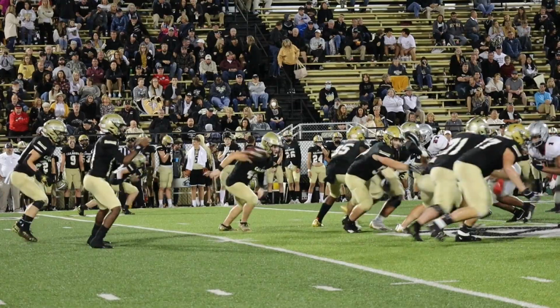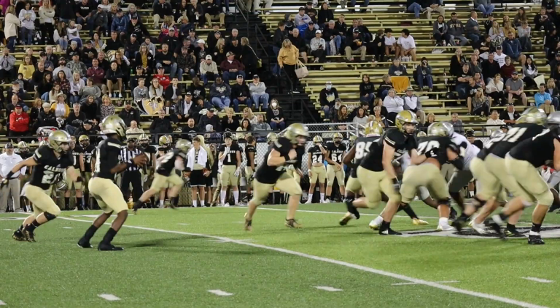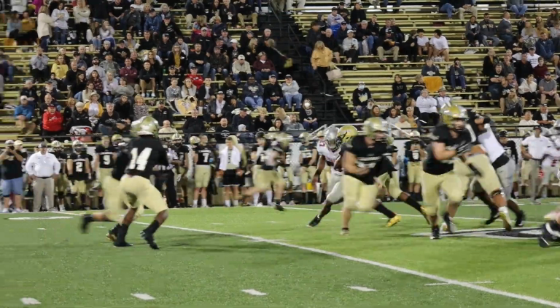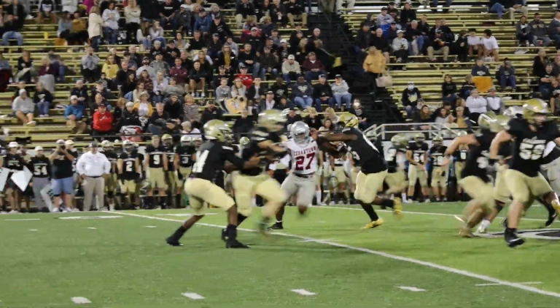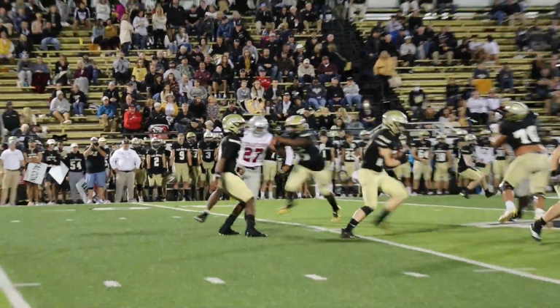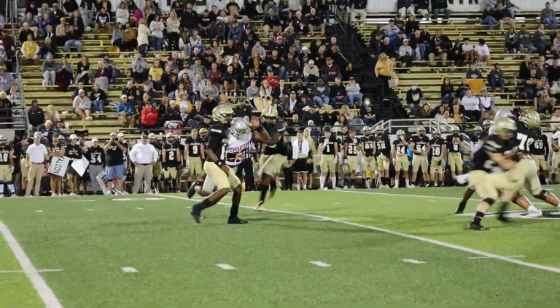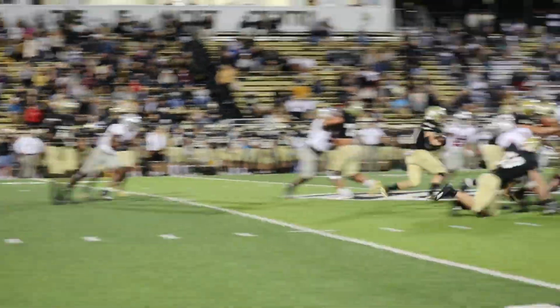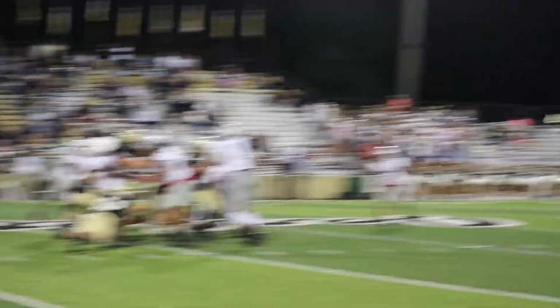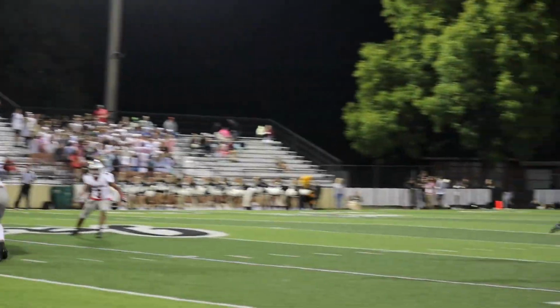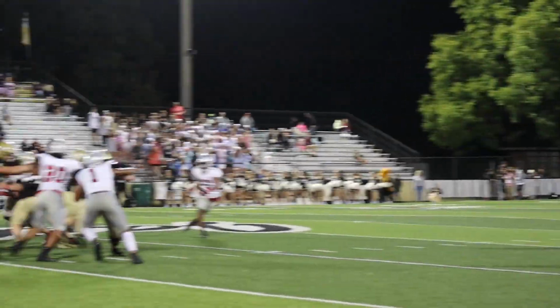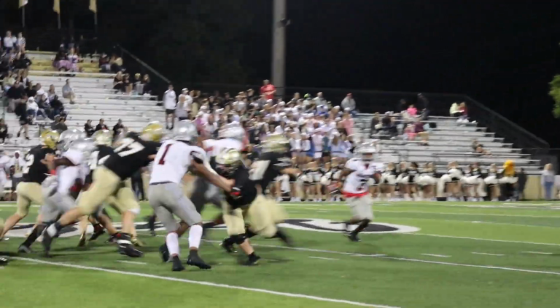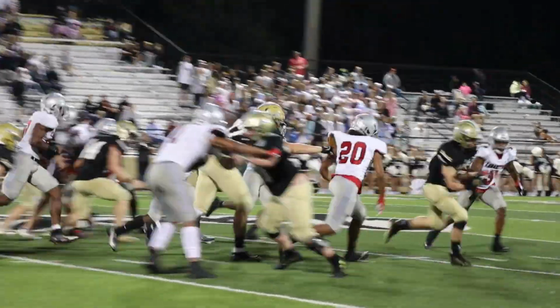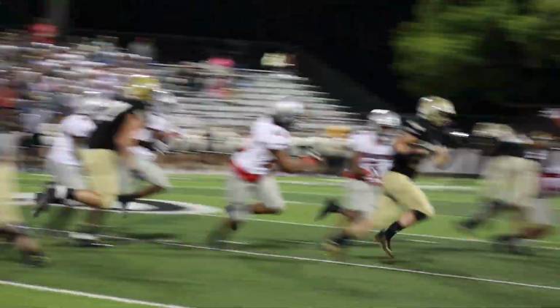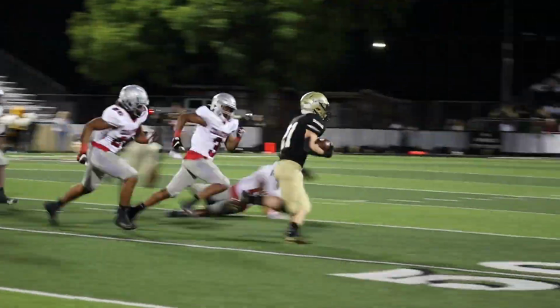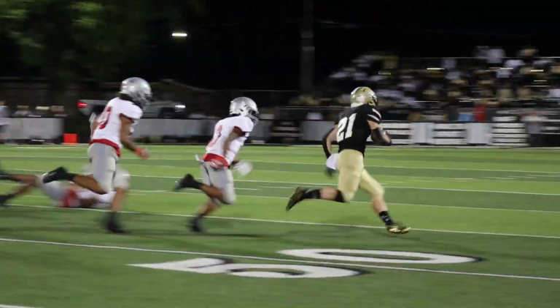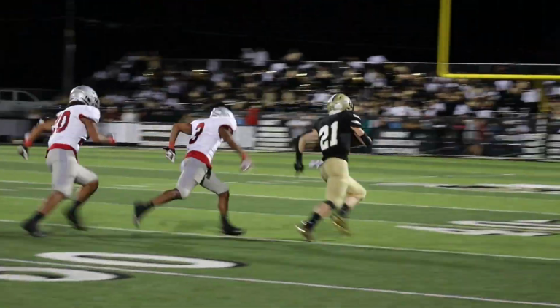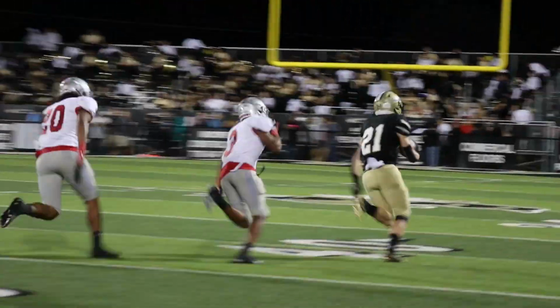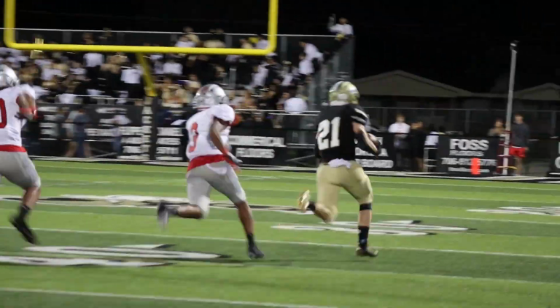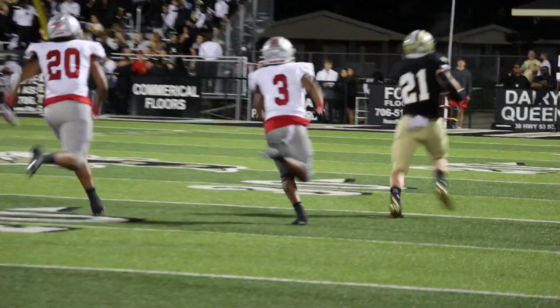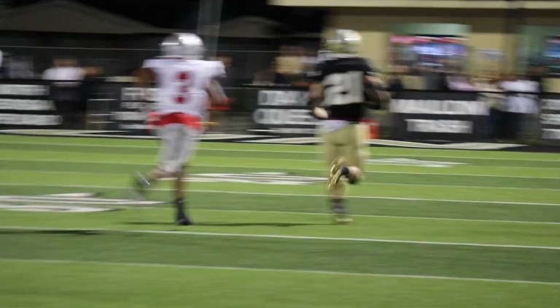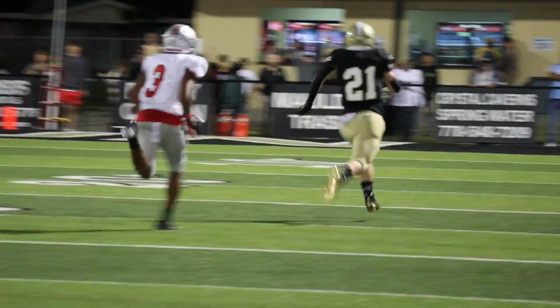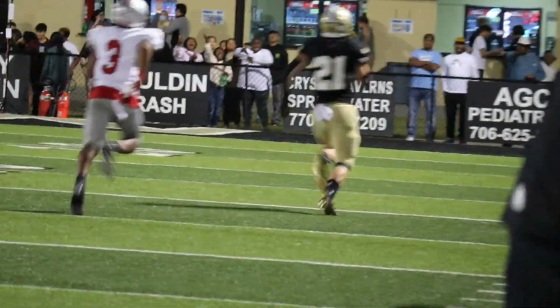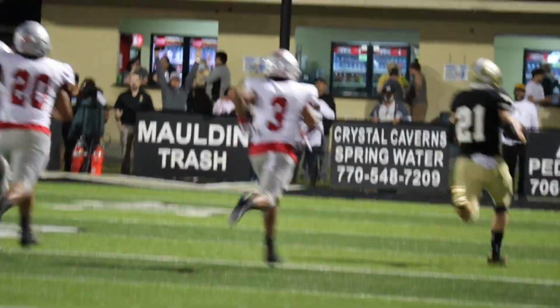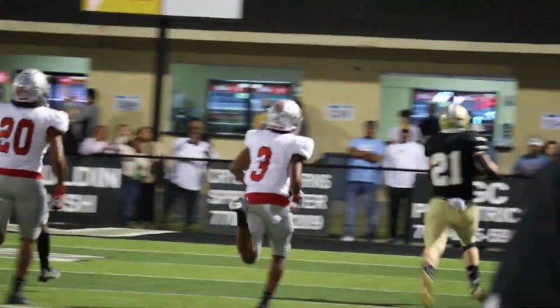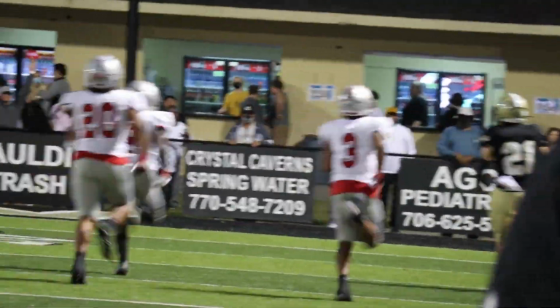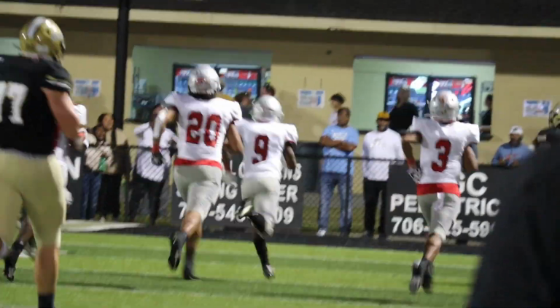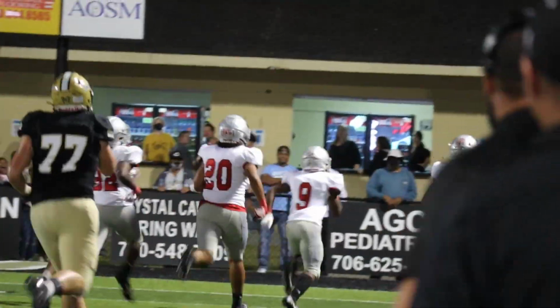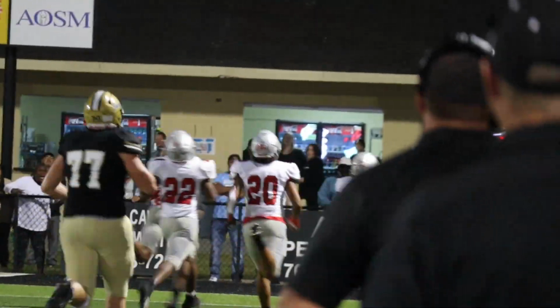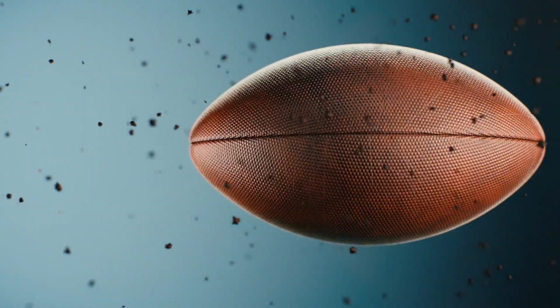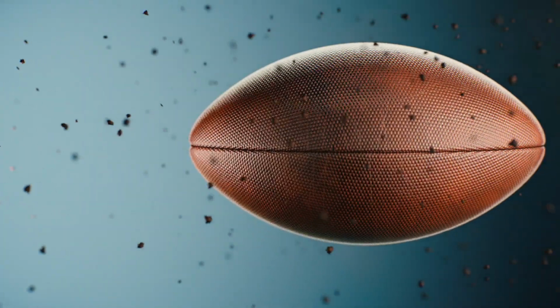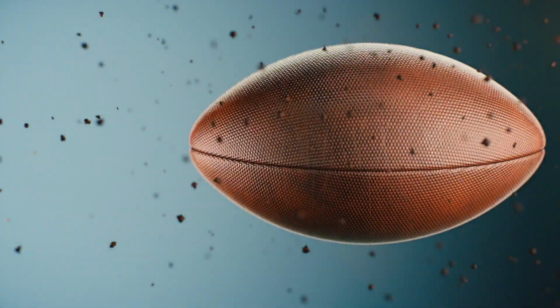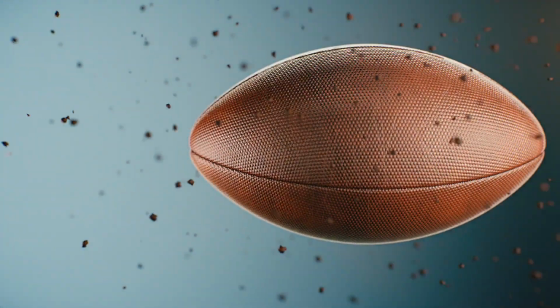Calhoun's Caden Williams took the handoff and Lewis baited the defense, faking the pass — Williams made it out of the scrum and took off downfield for a touchdown. The Jackets would seal the game with this one in the fourth quarter.